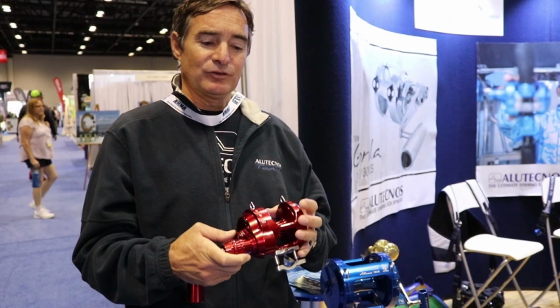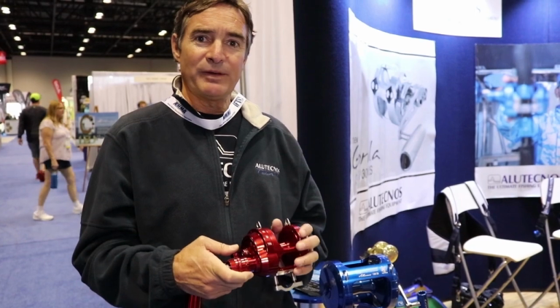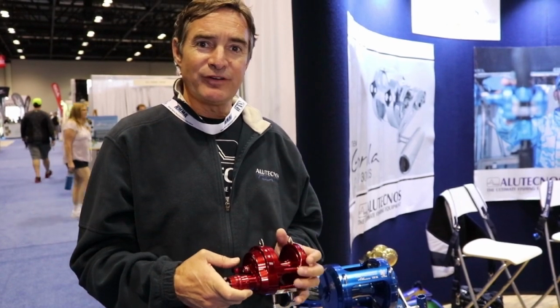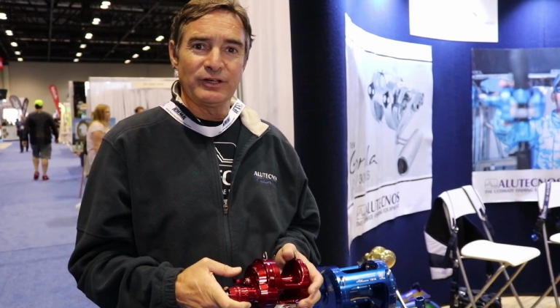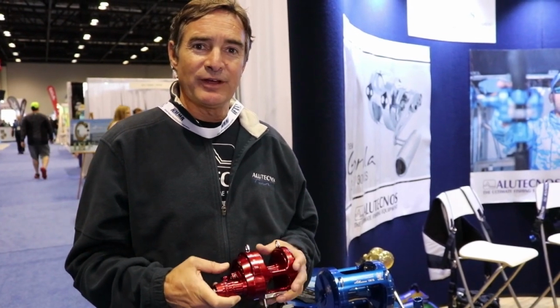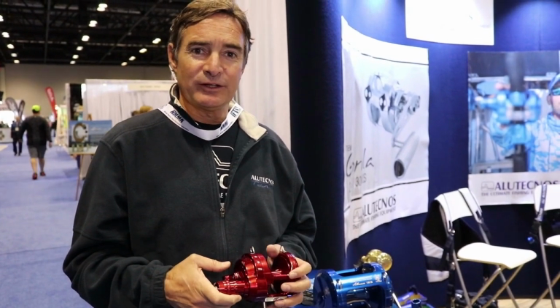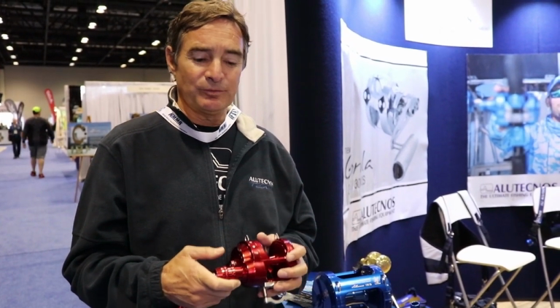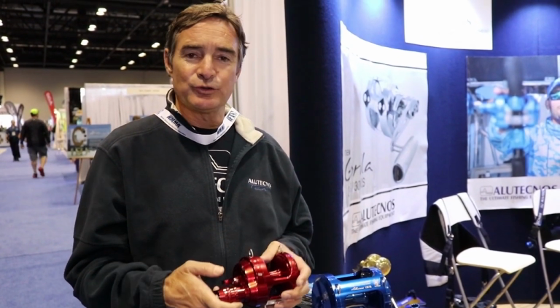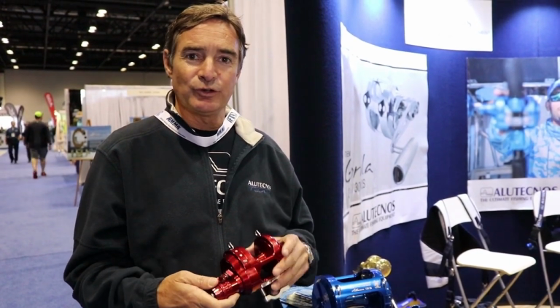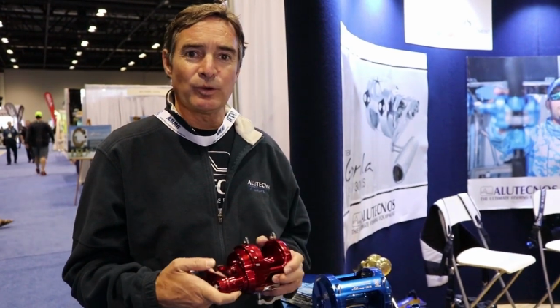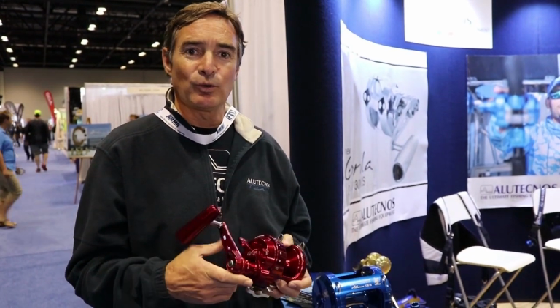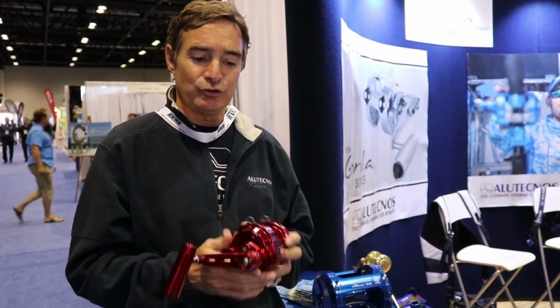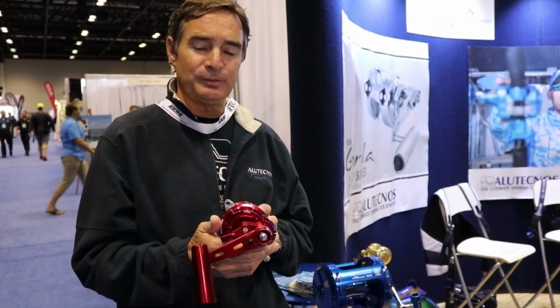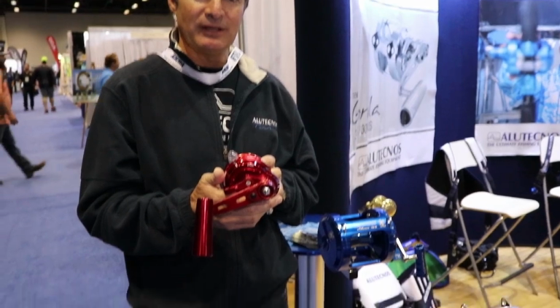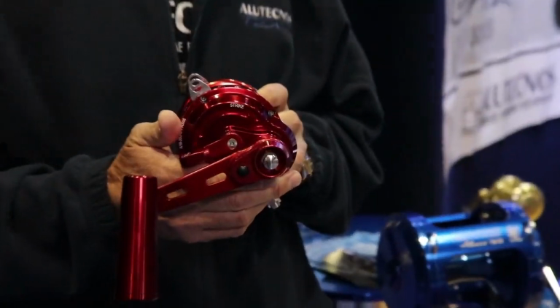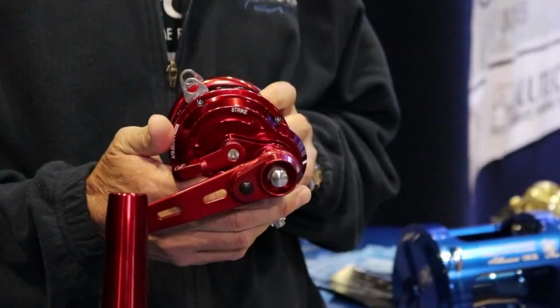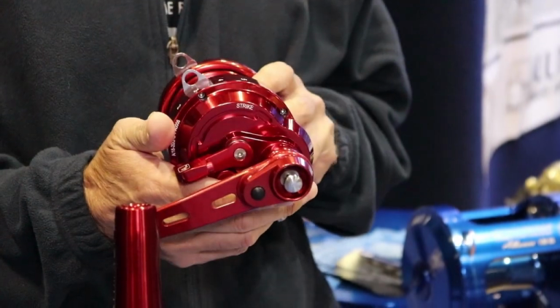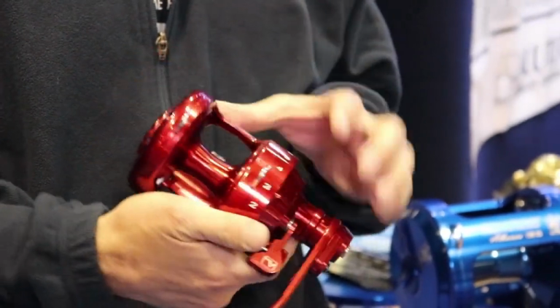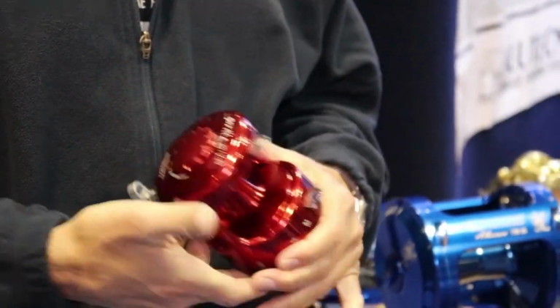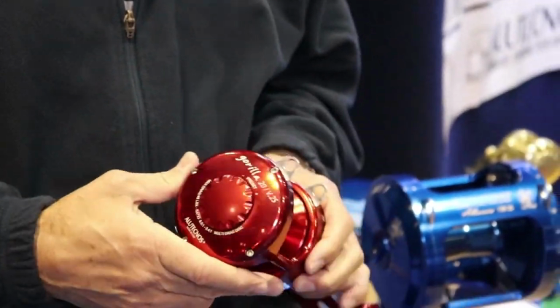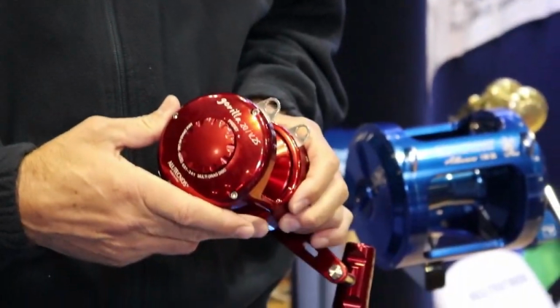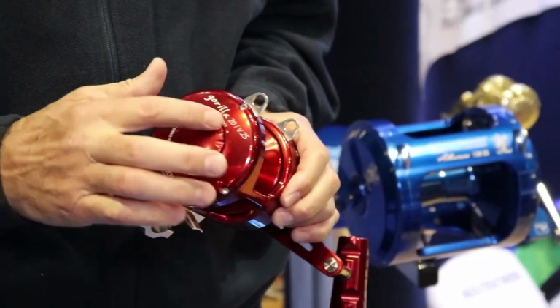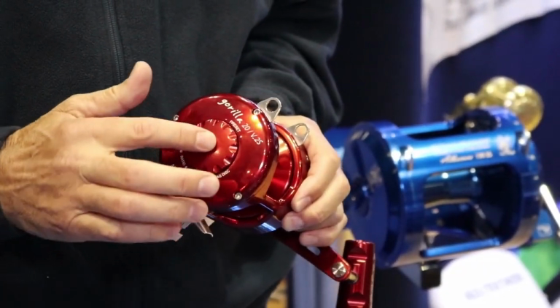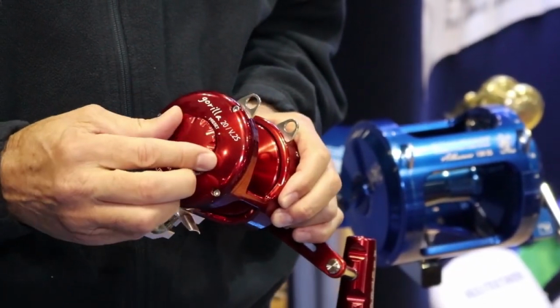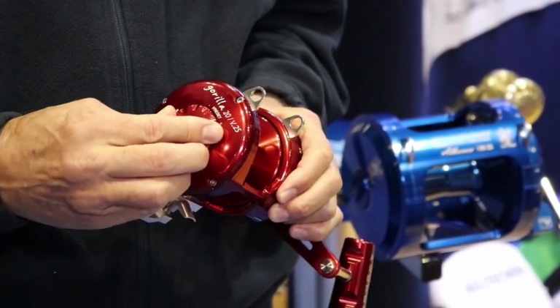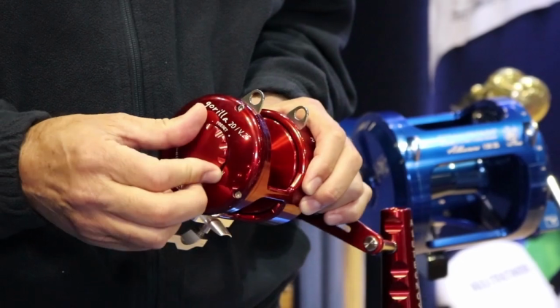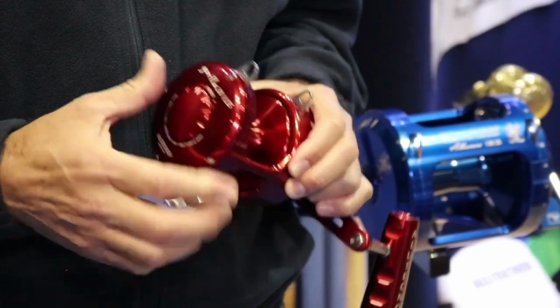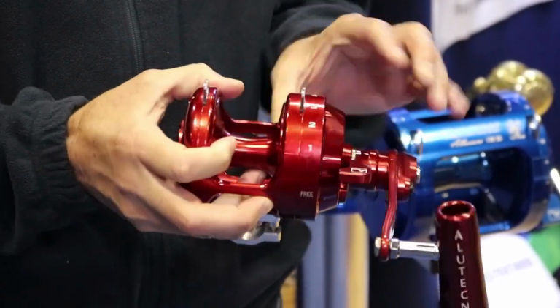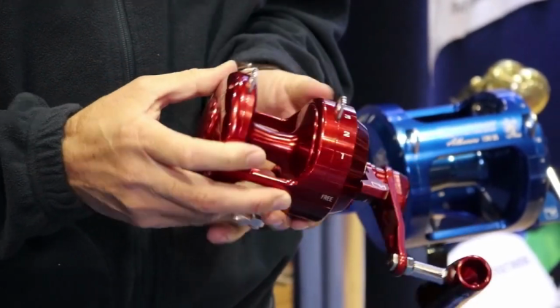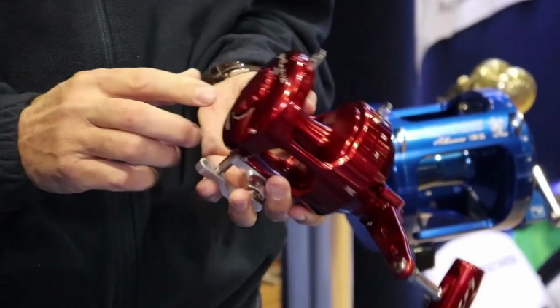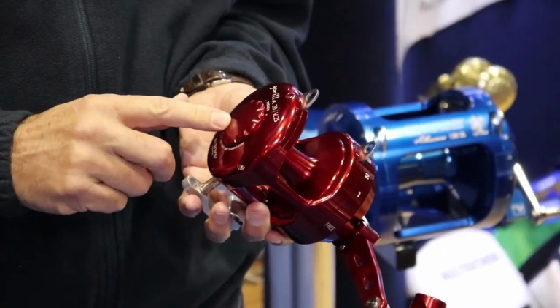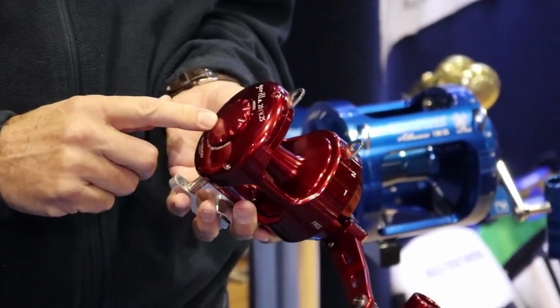Mason Featherston here with Alu Technos. I'm here to introduce the new 20 Gorilla 2-speed. It's giving you 45 pounds of drag. You've got your preset on this side which allows you to be able to increase or decrease your drag pressure.